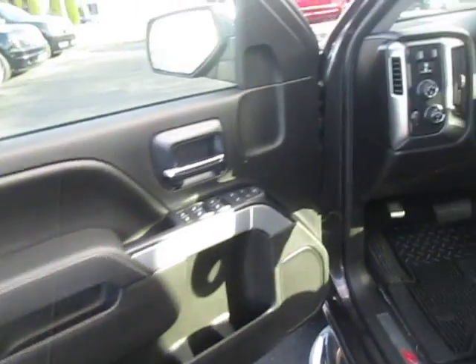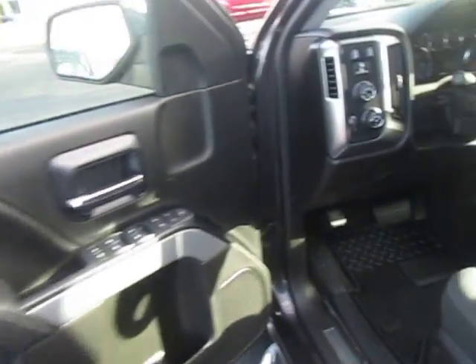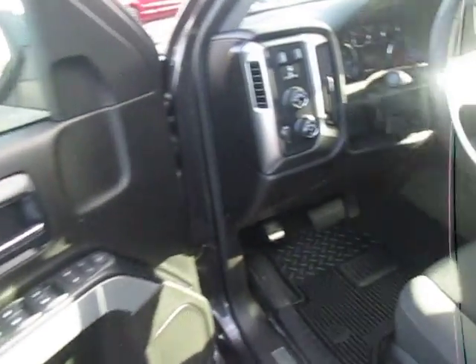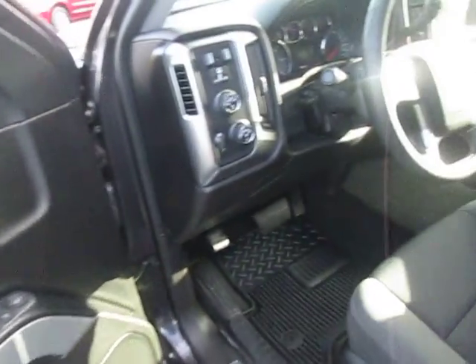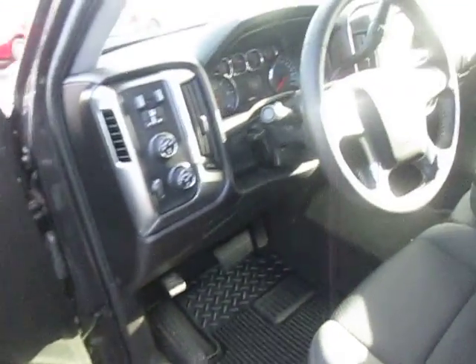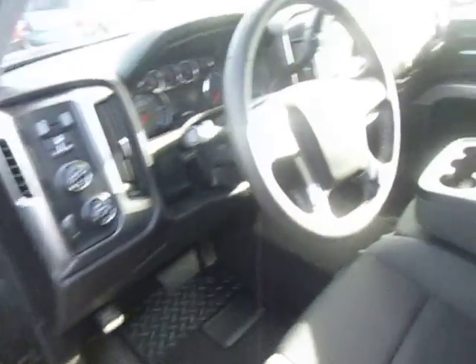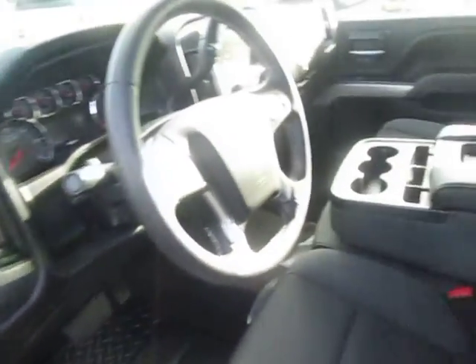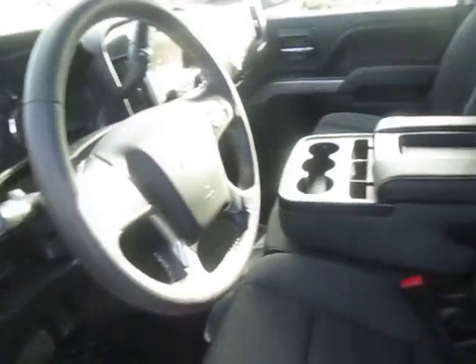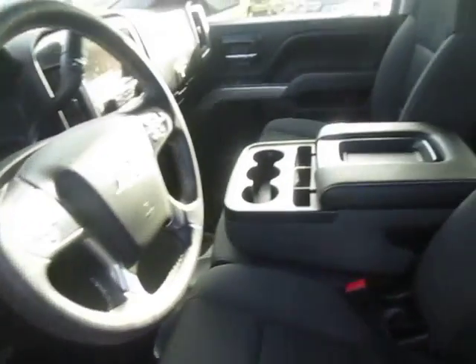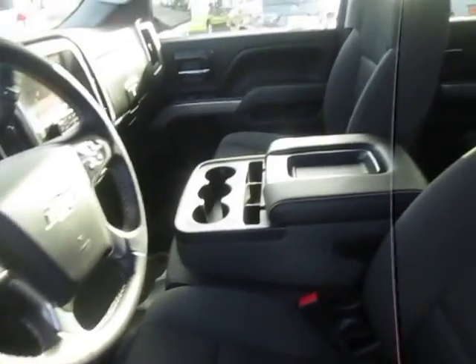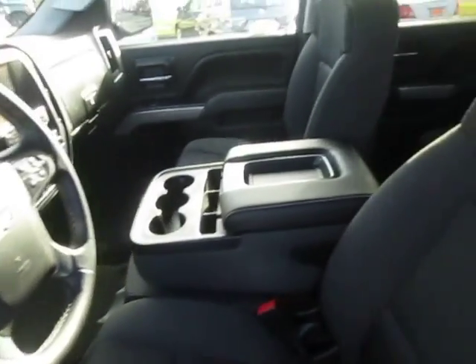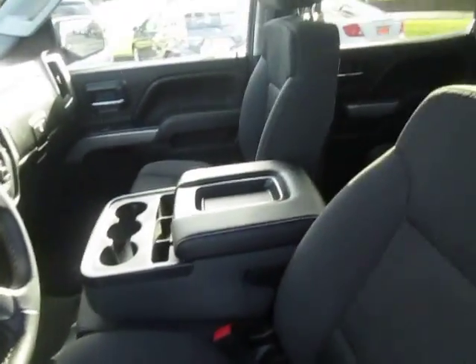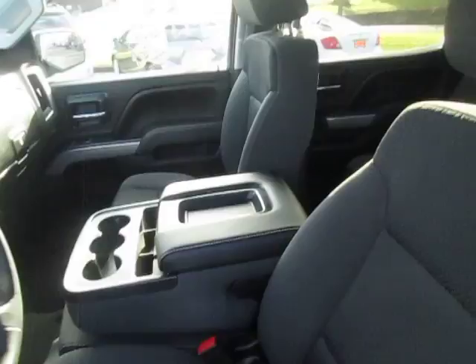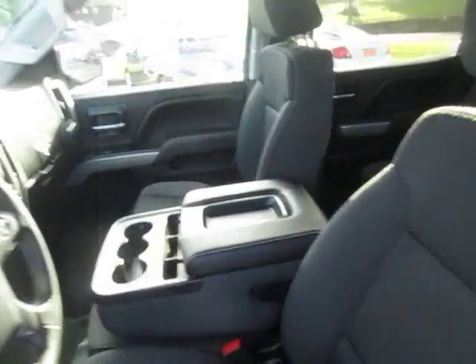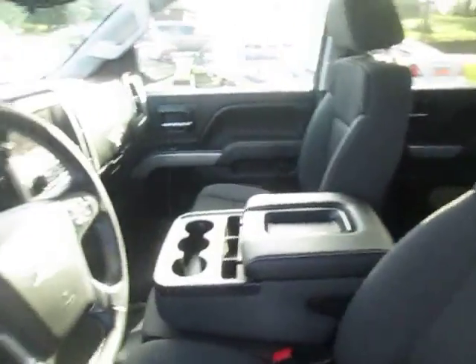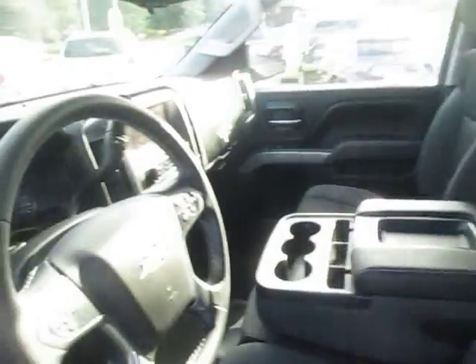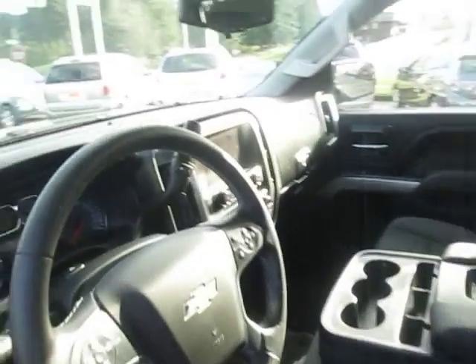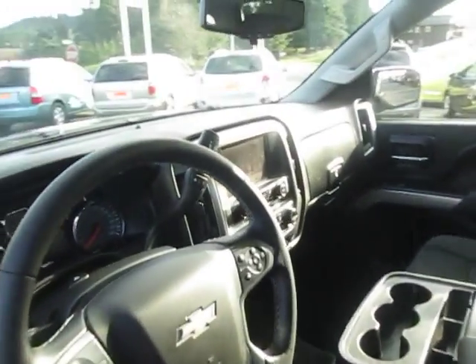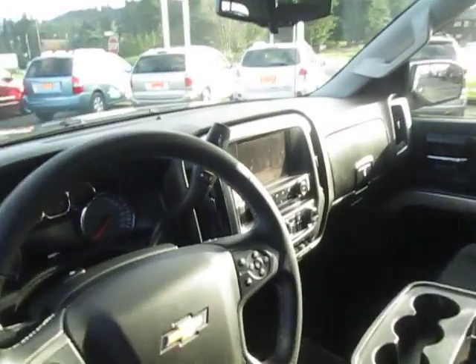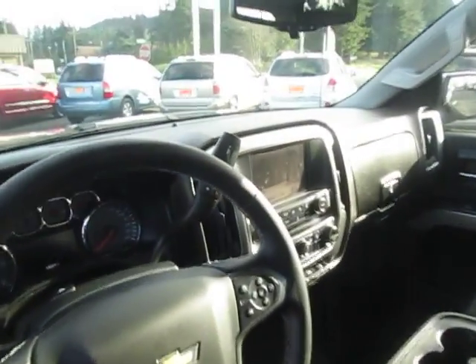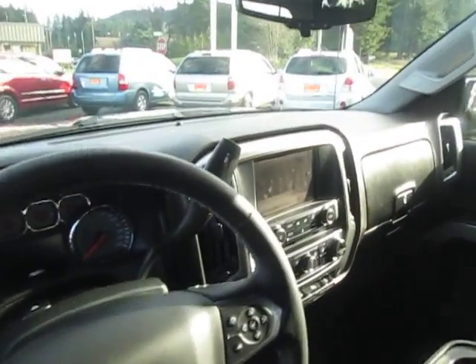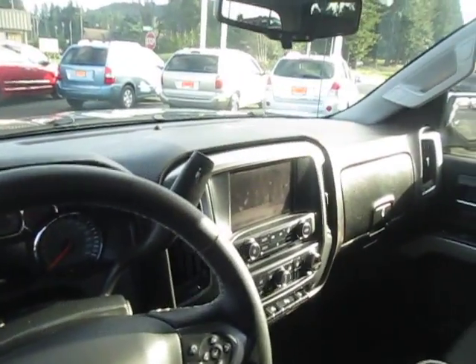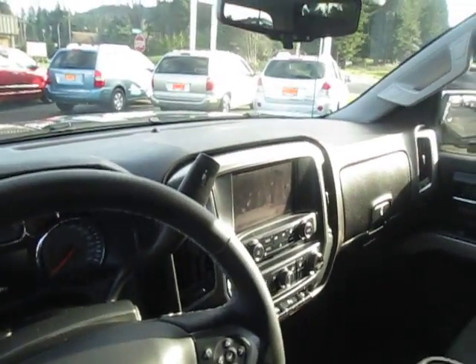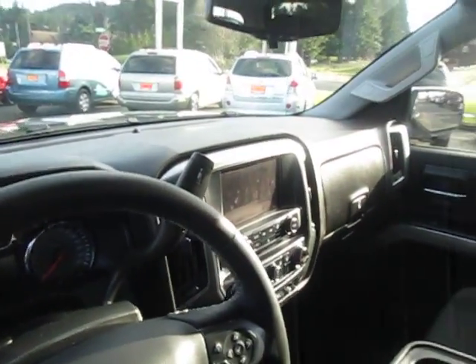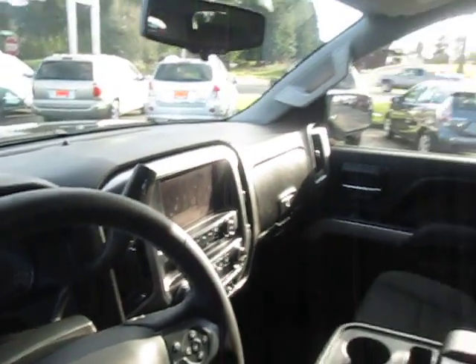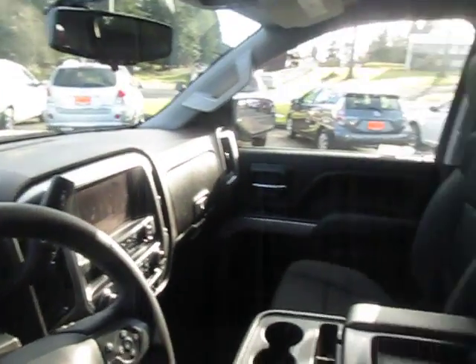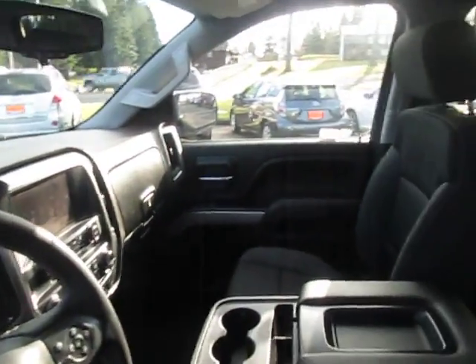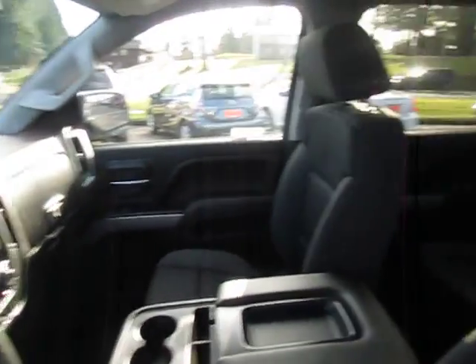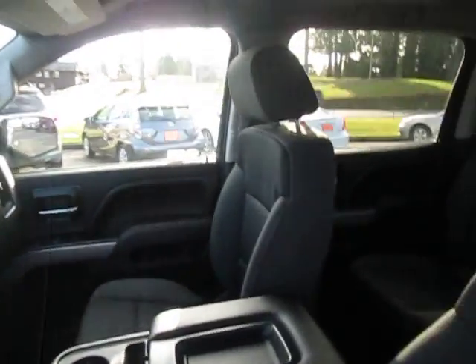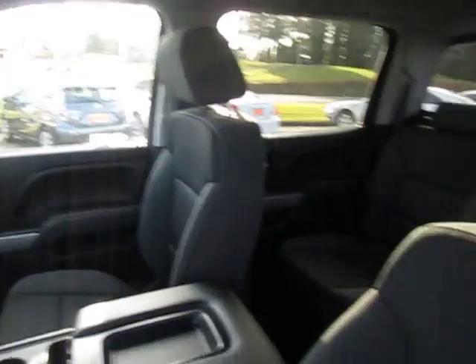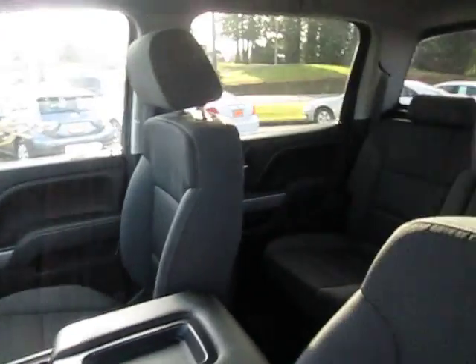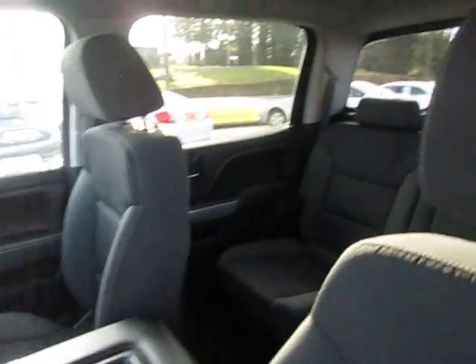Let's look at the interior — premium cloth interior, here's your stereo setup, light radio.